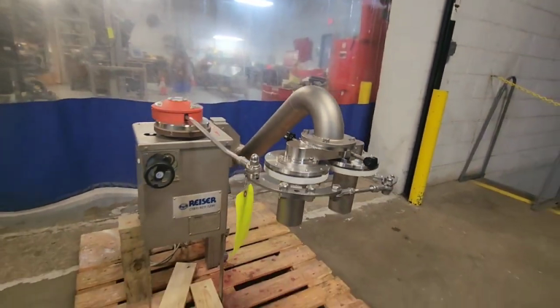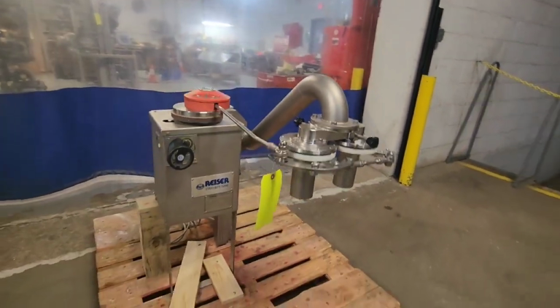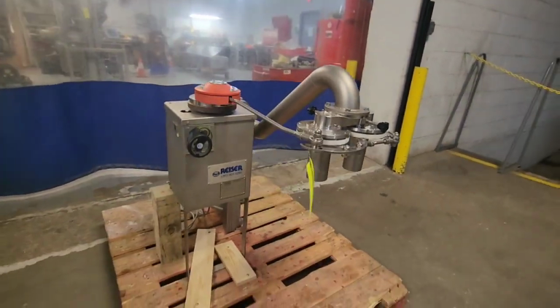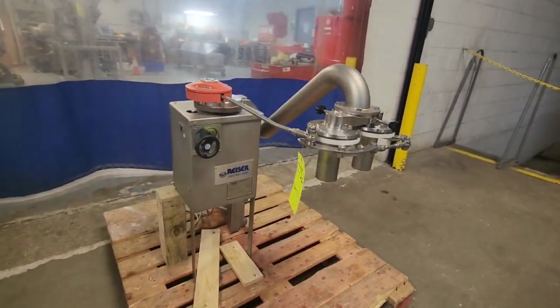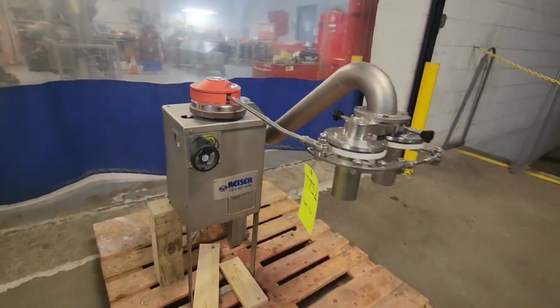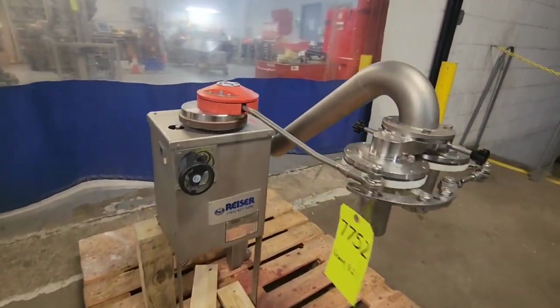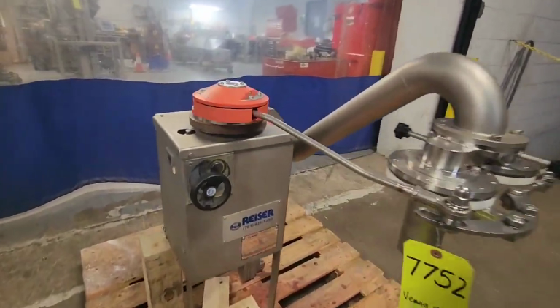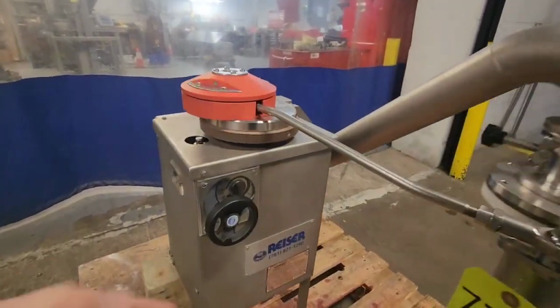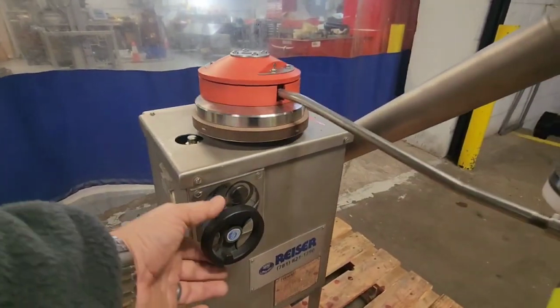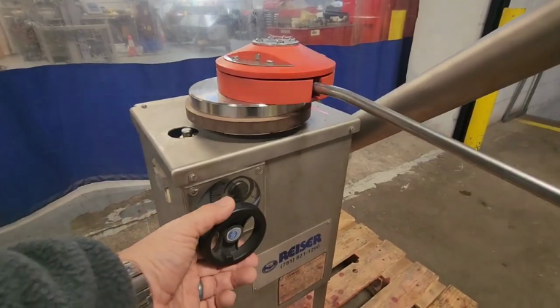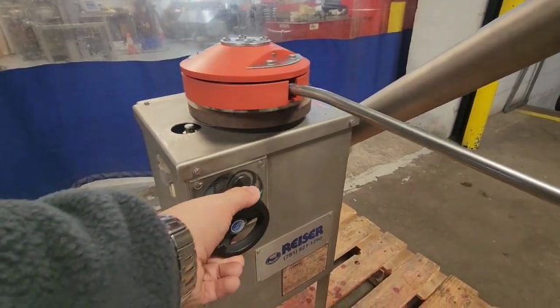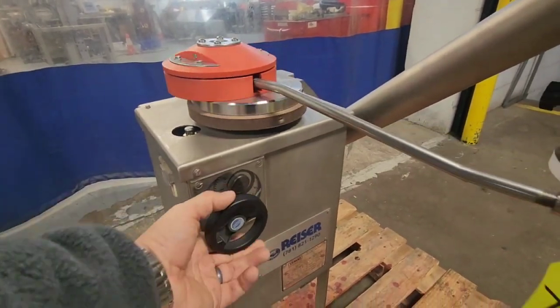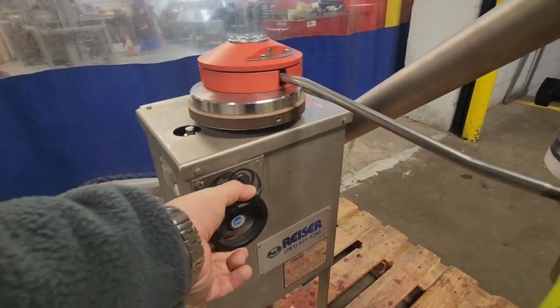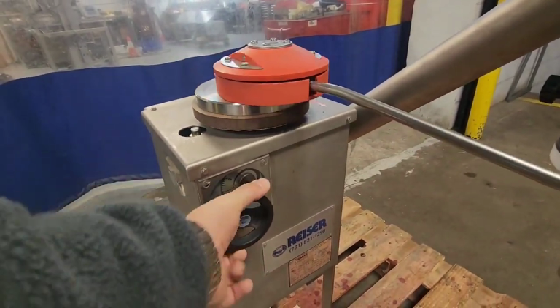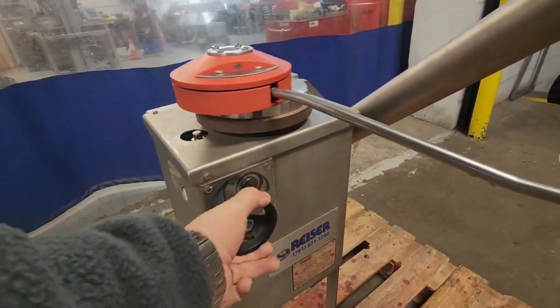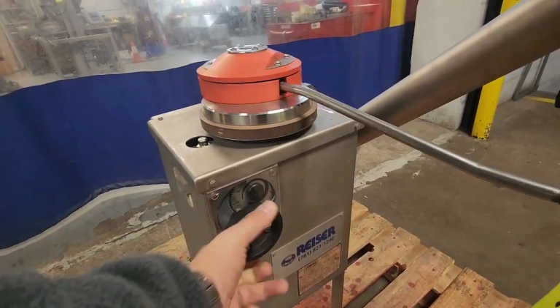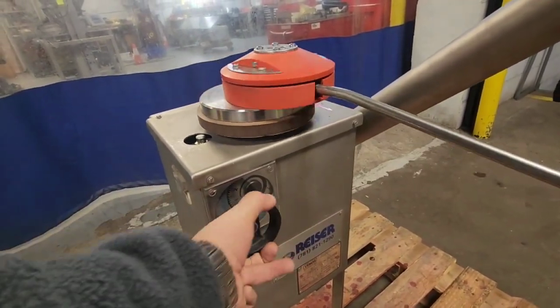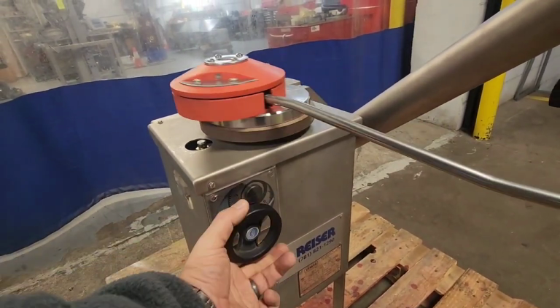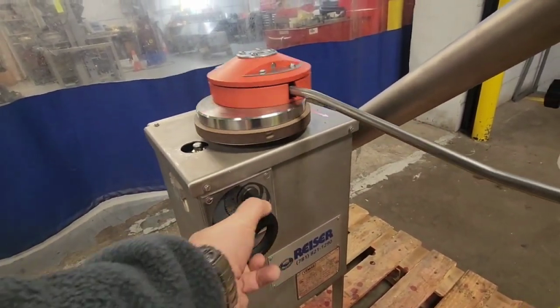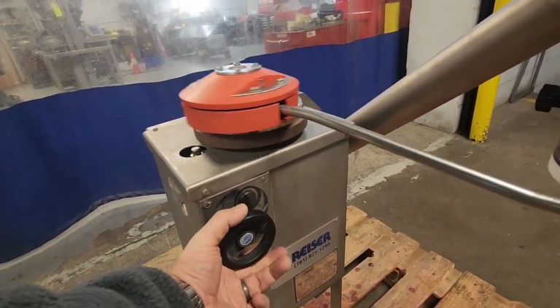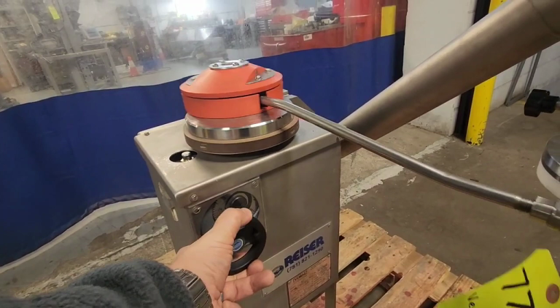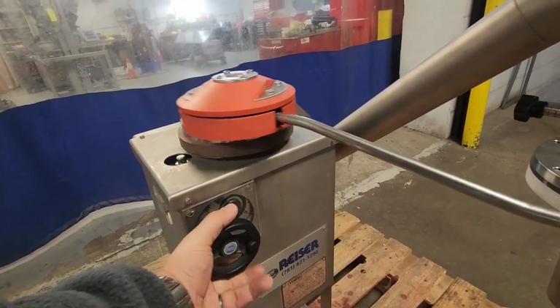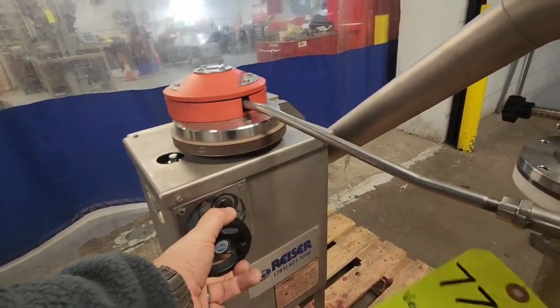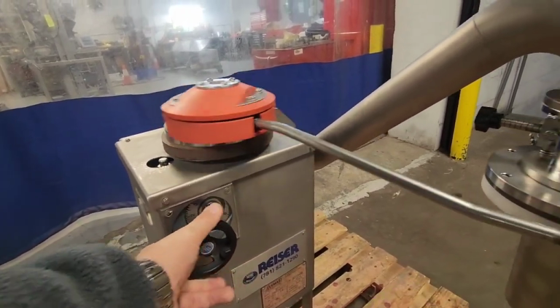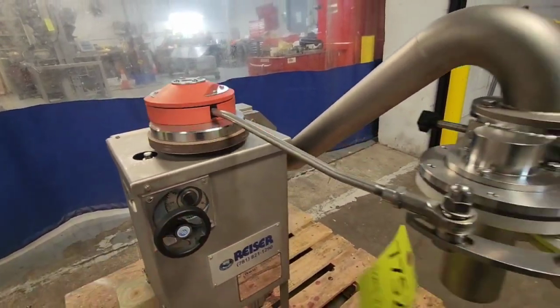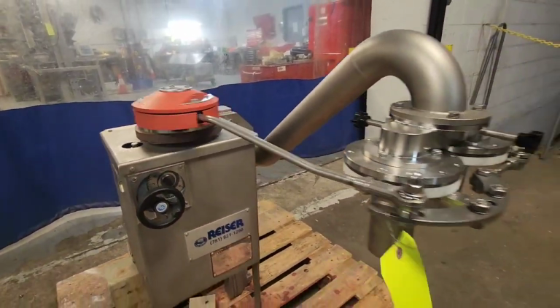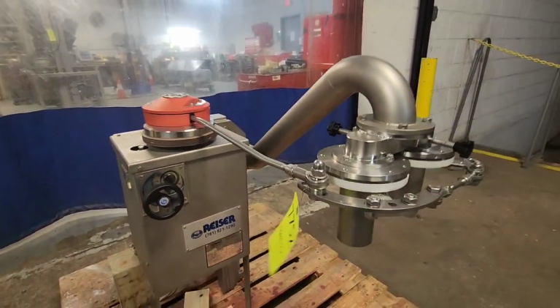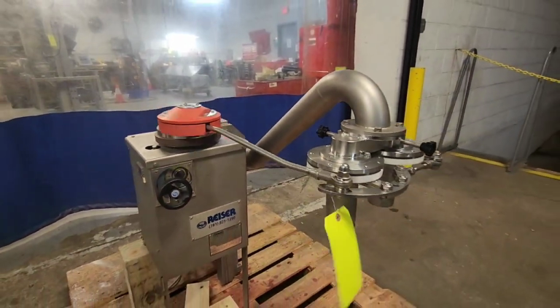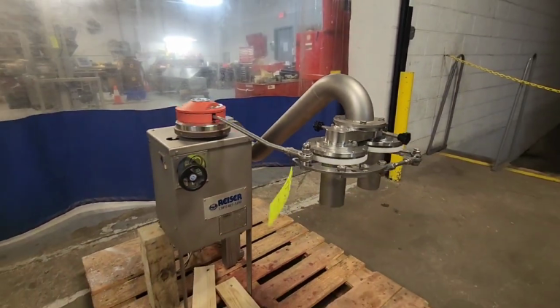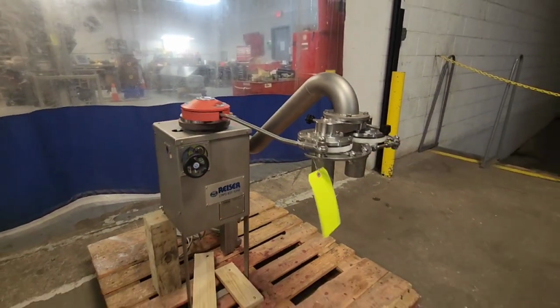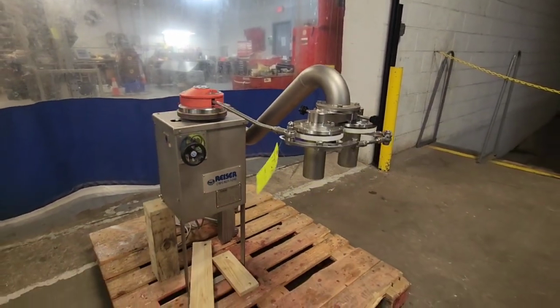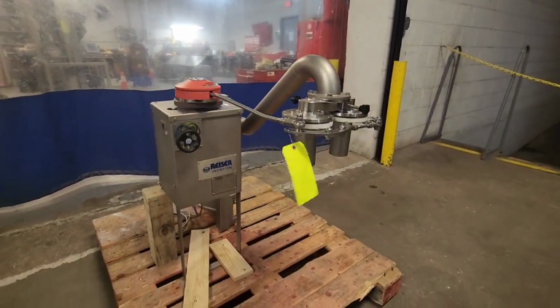As mentioned, this unit is adjustable in speed. As we turn this knob to the right, the speed does increase.